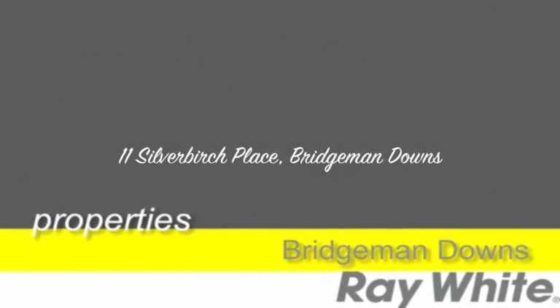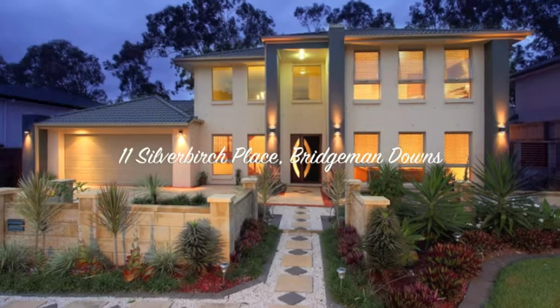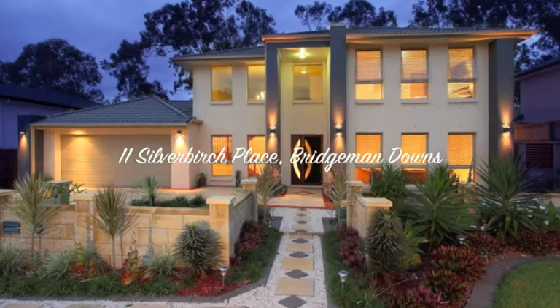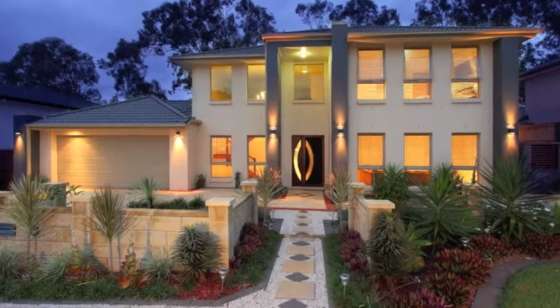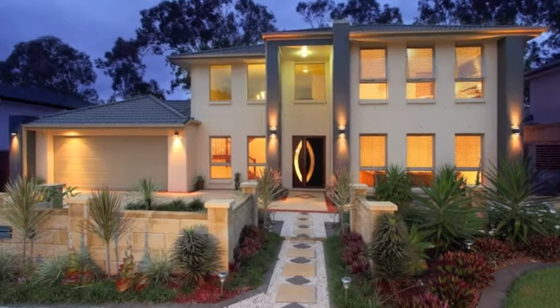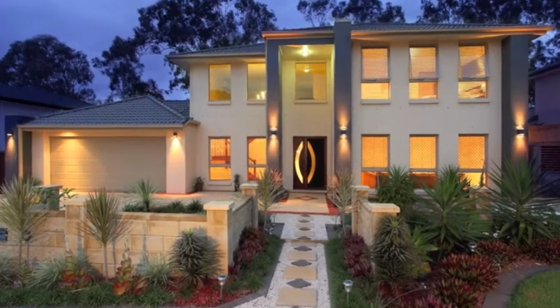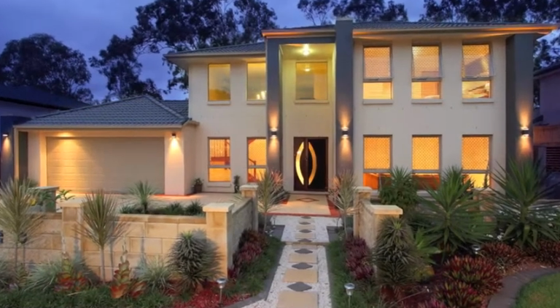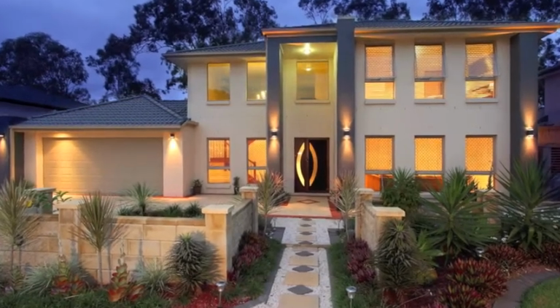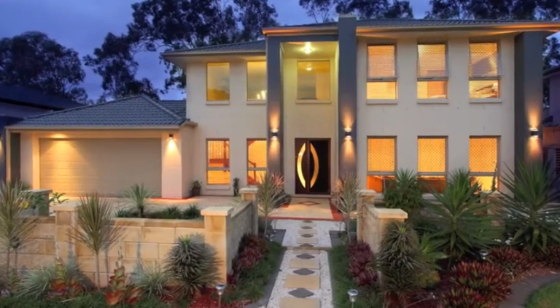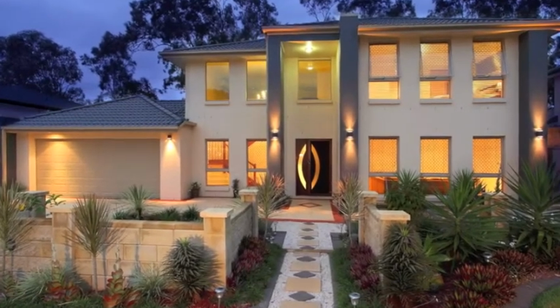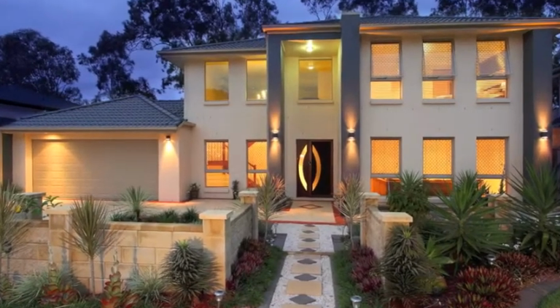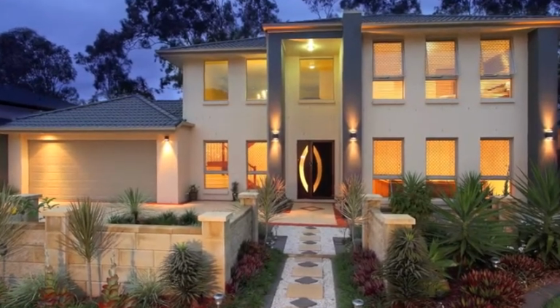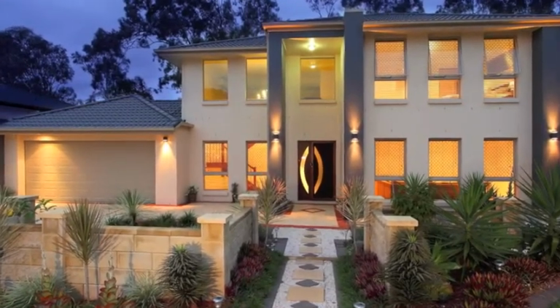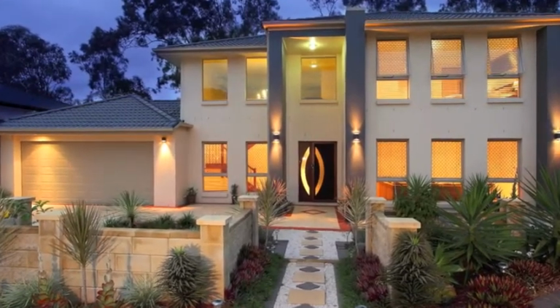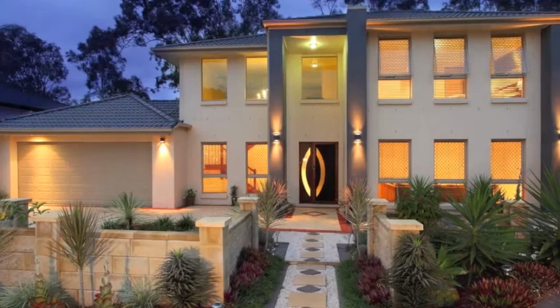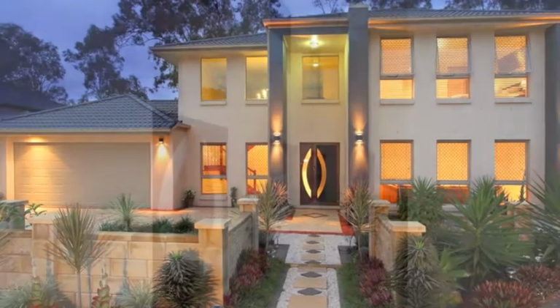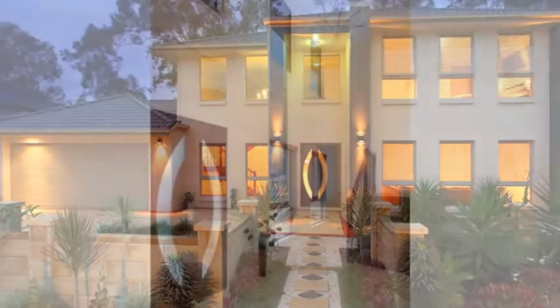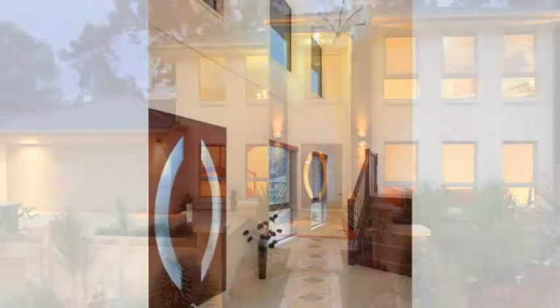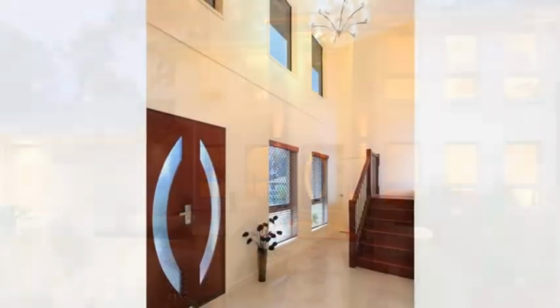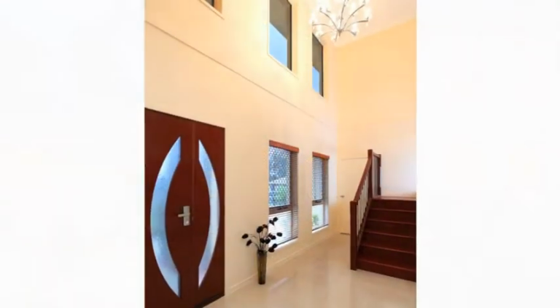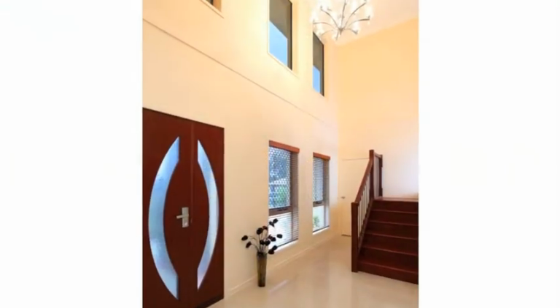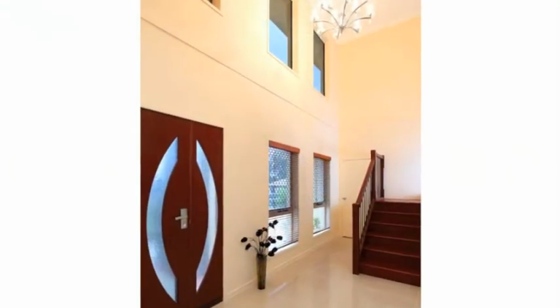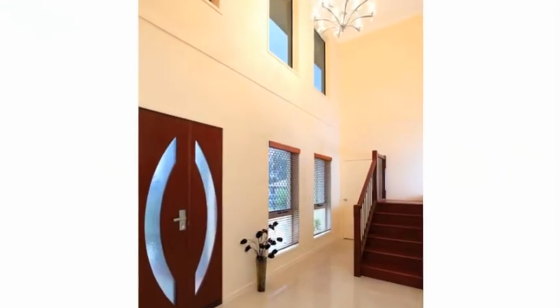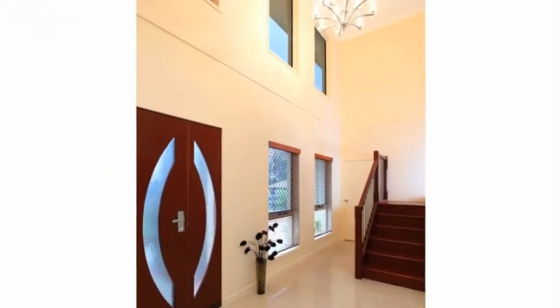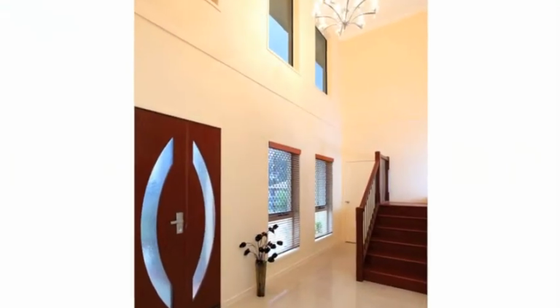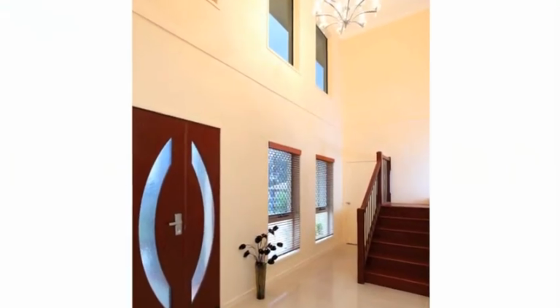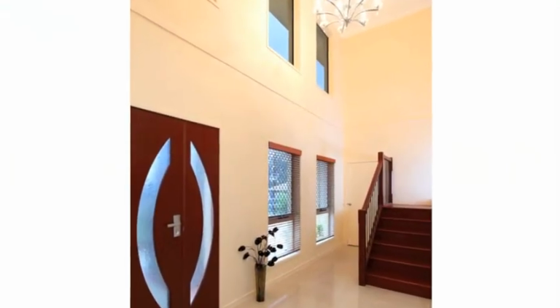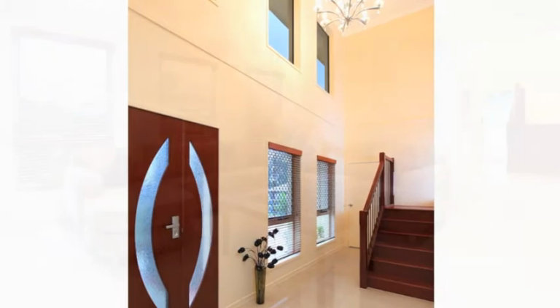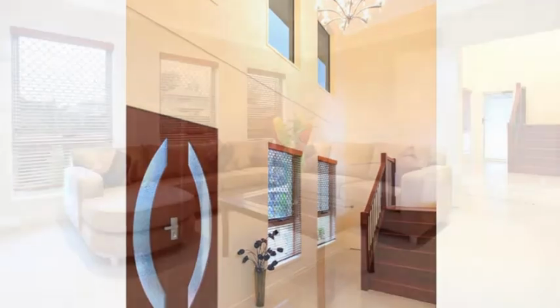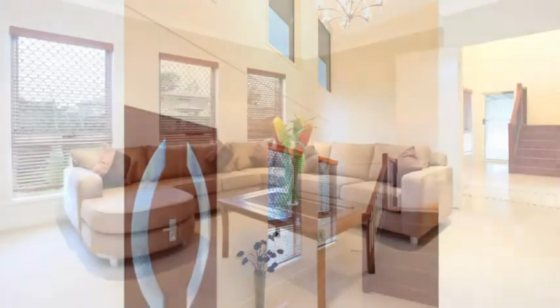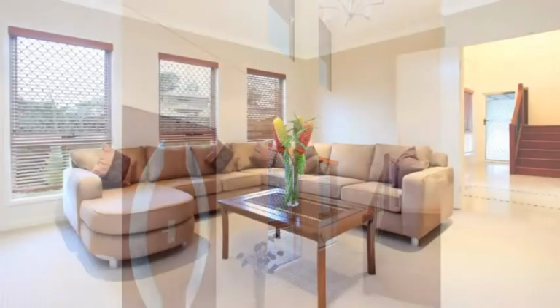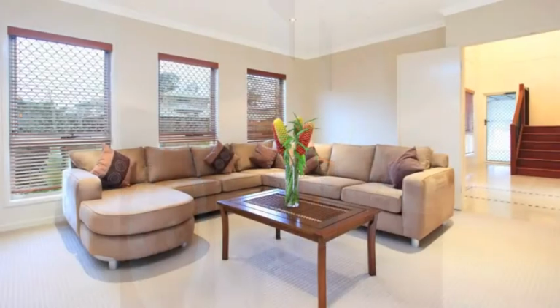This home will represent the end of a journey and the start of a new life. From the moment you walk through the grand entry with open void, you'll notice the comfortable modern living and a flexible floor plan to suit younger or older families.